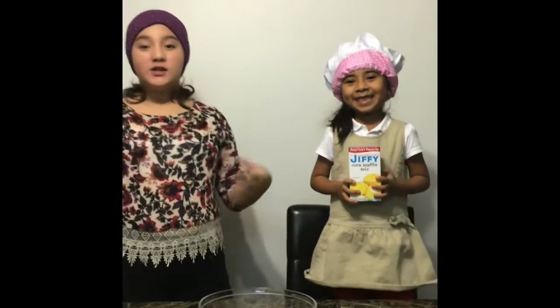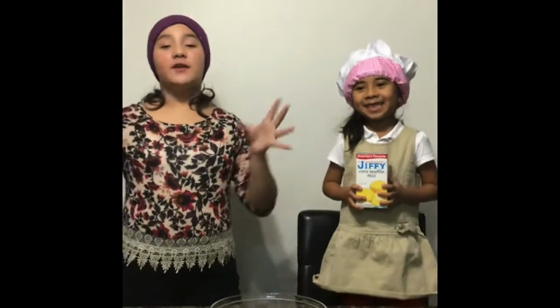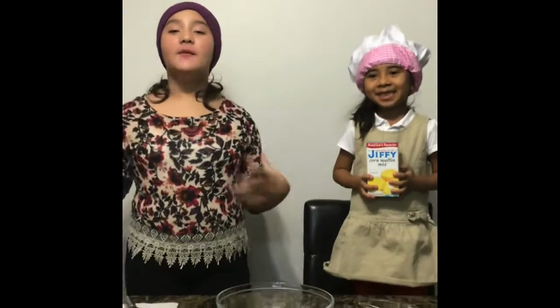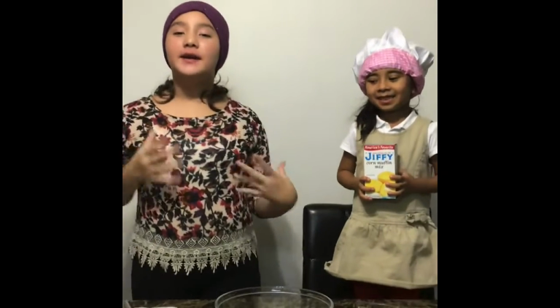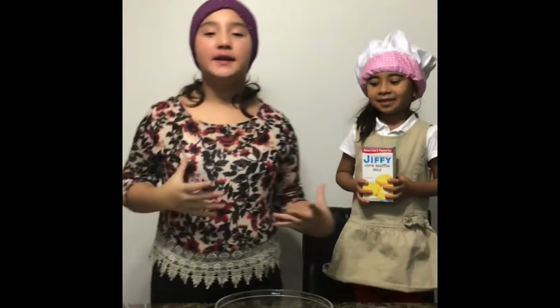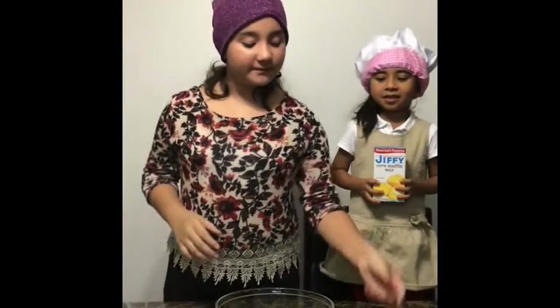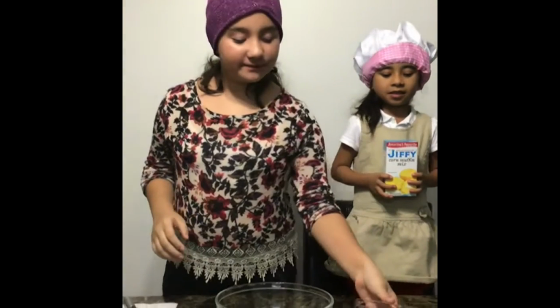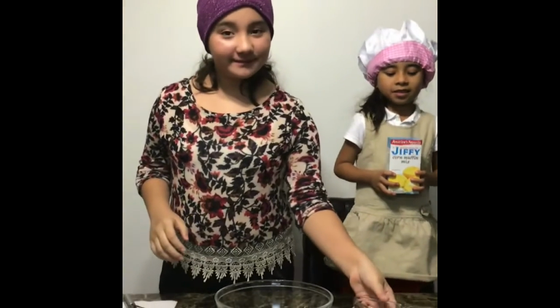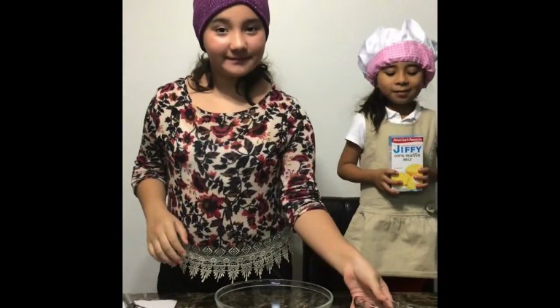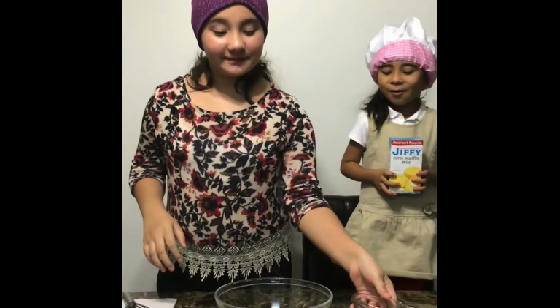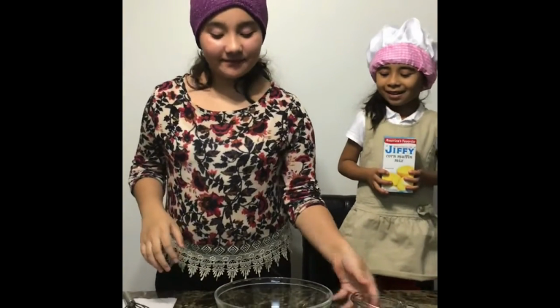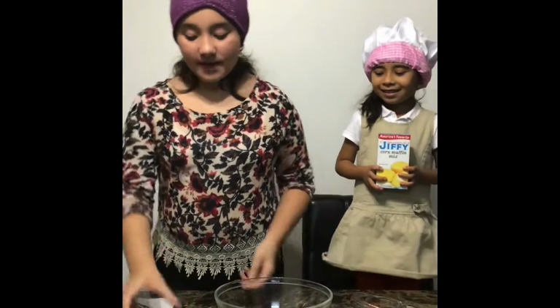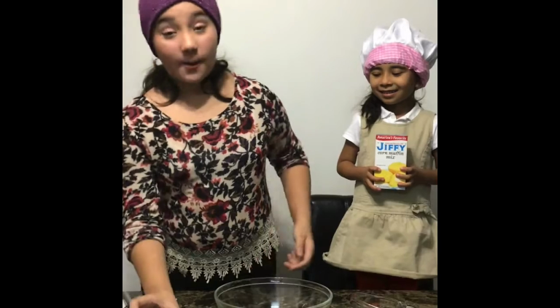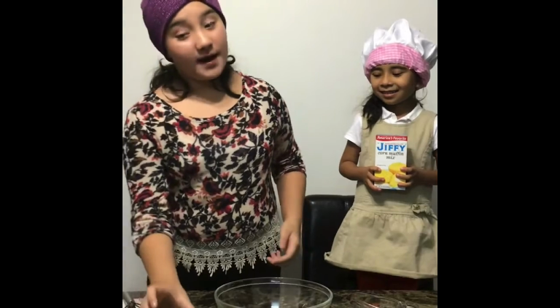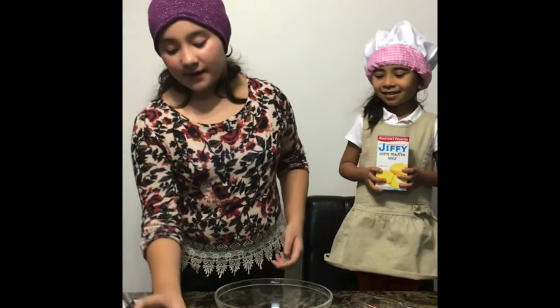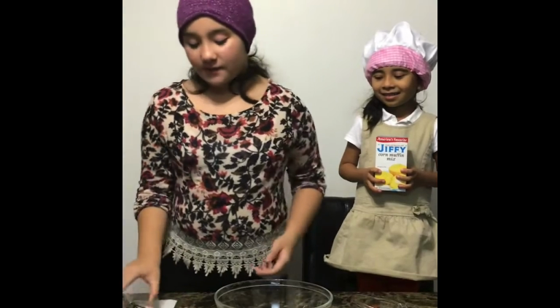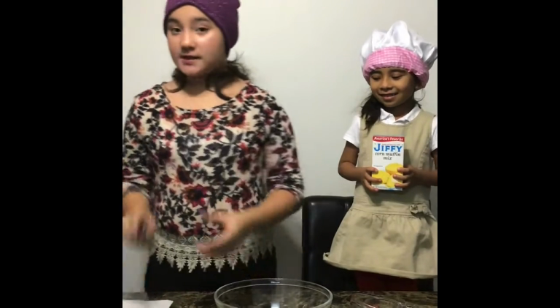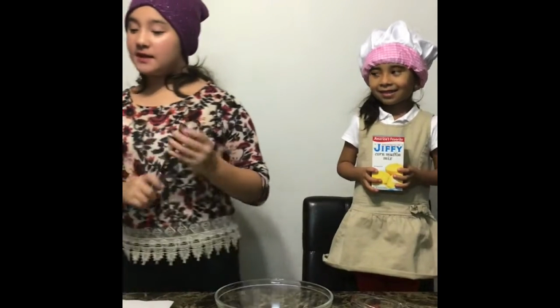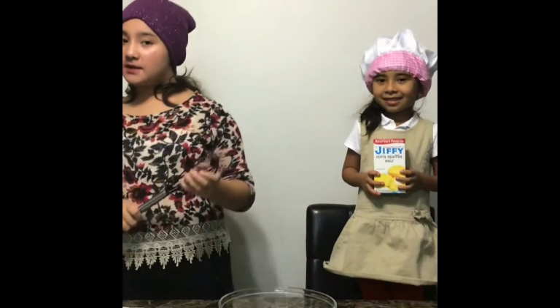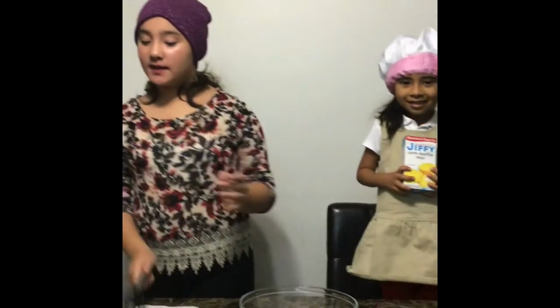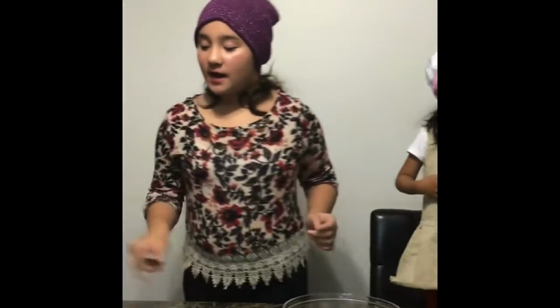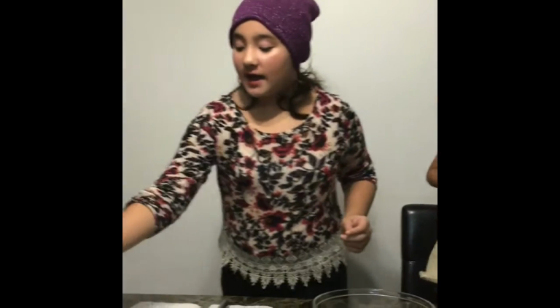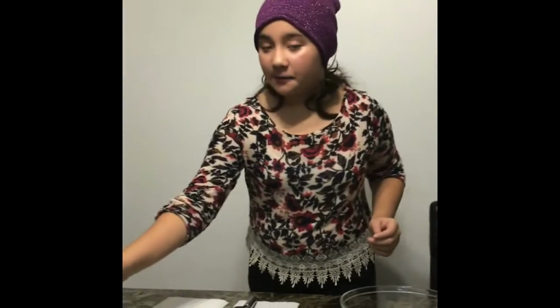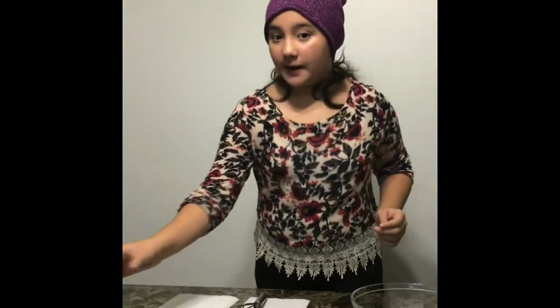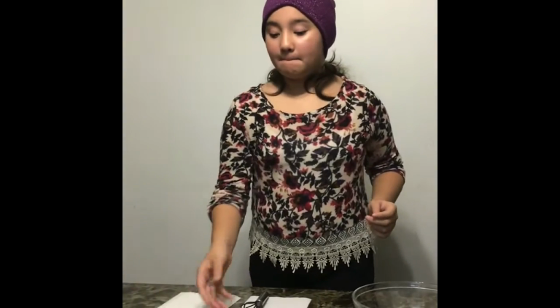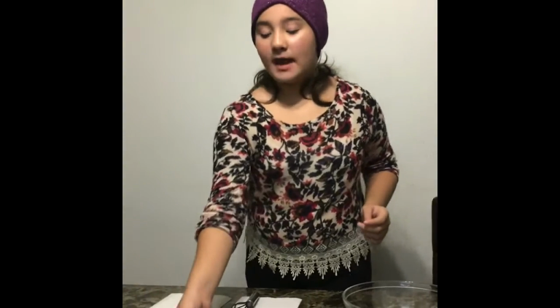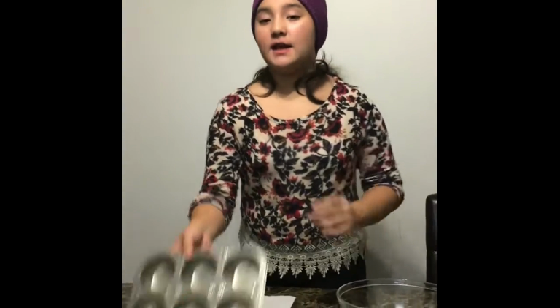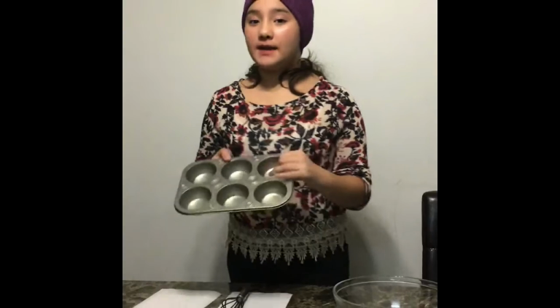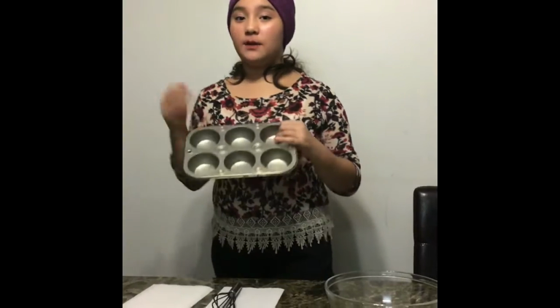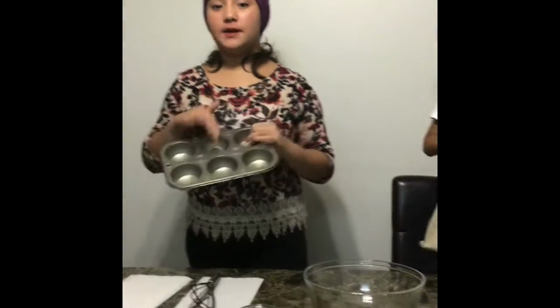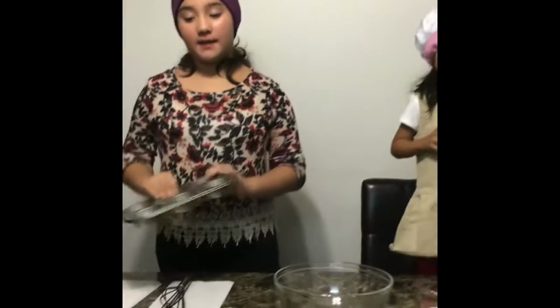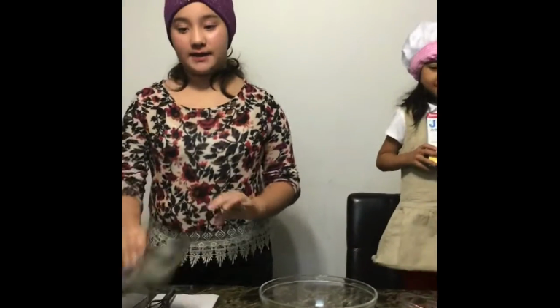So for that we're going to need: milk, one egg, something to mix with, a whisk, and a base so we can put the cupcakes in.